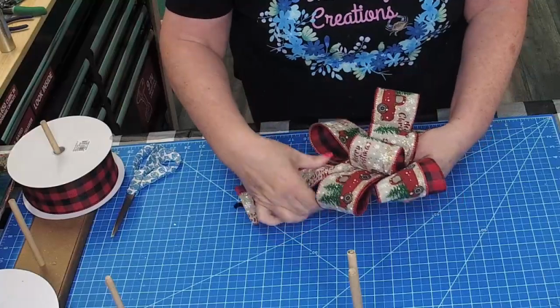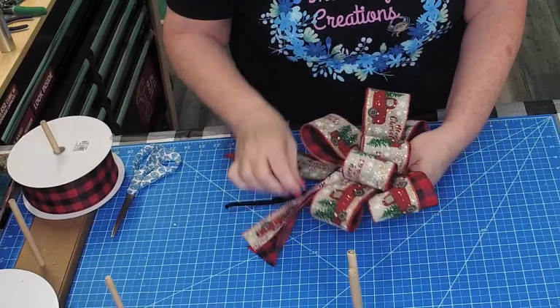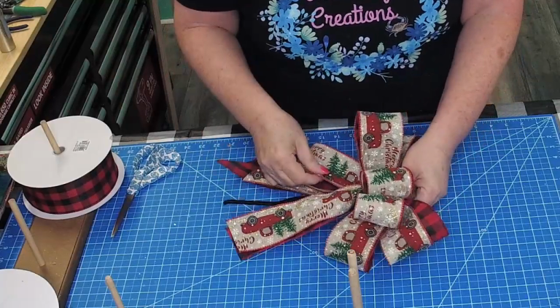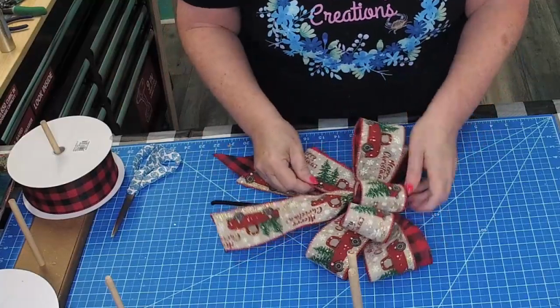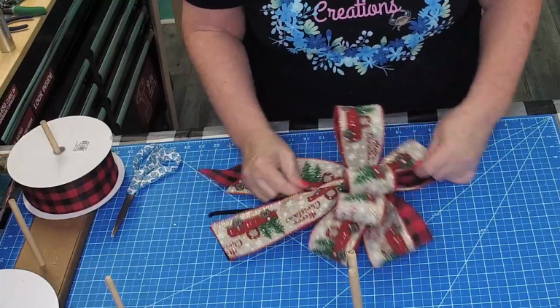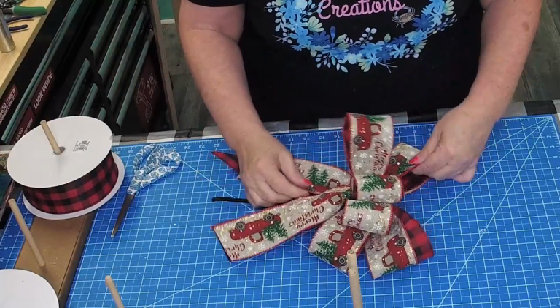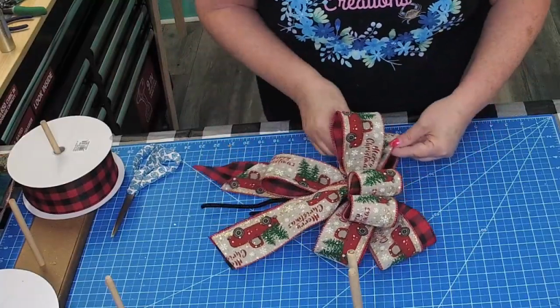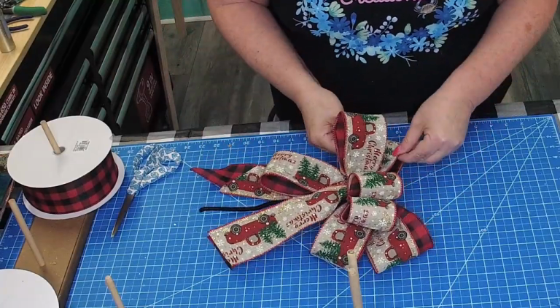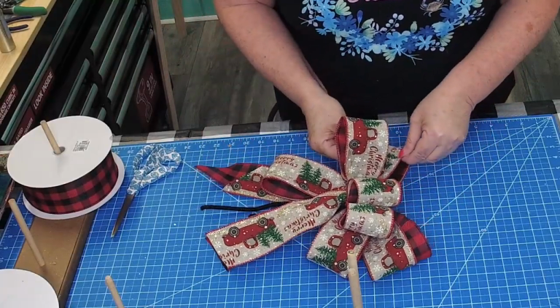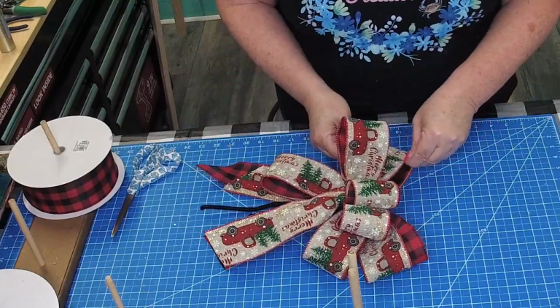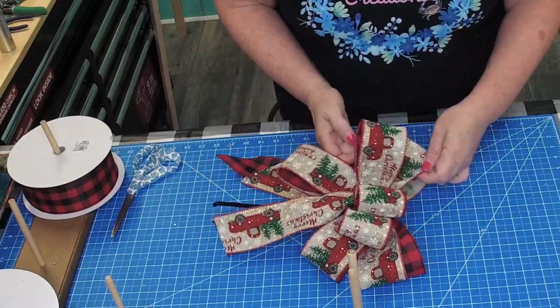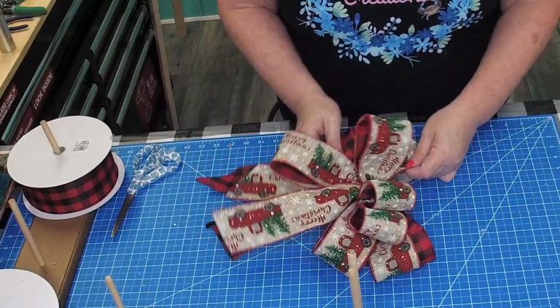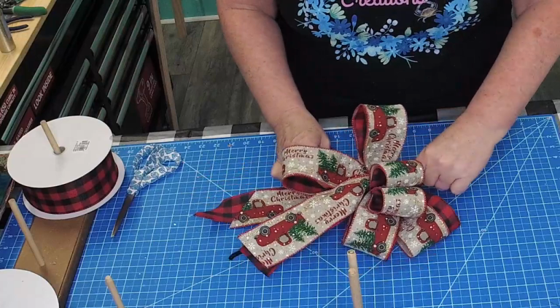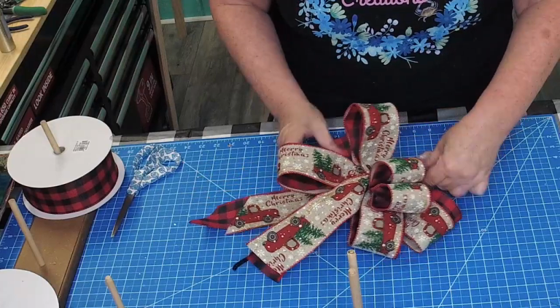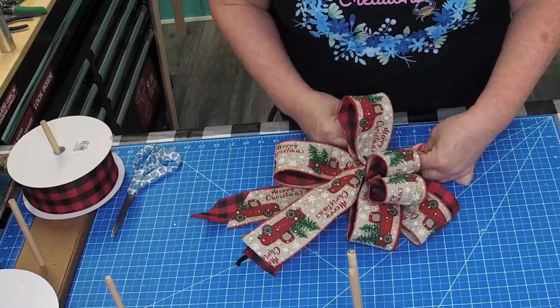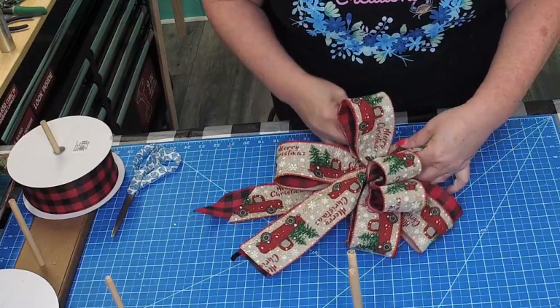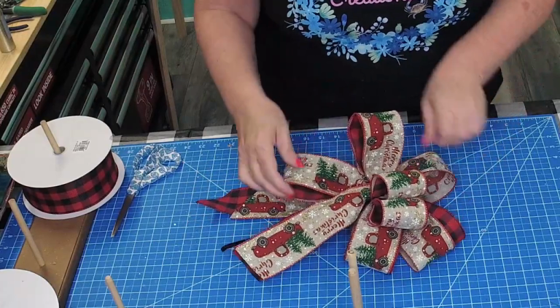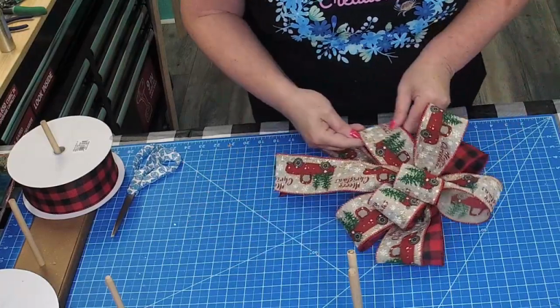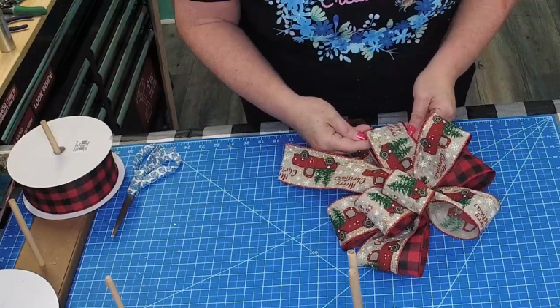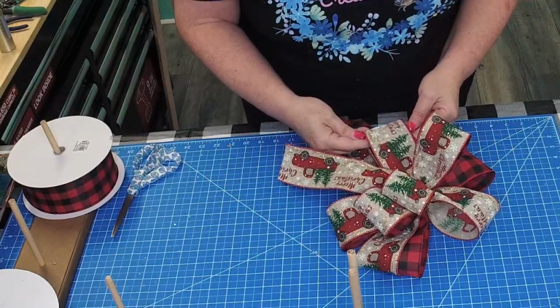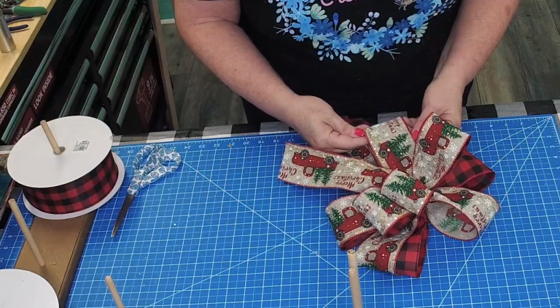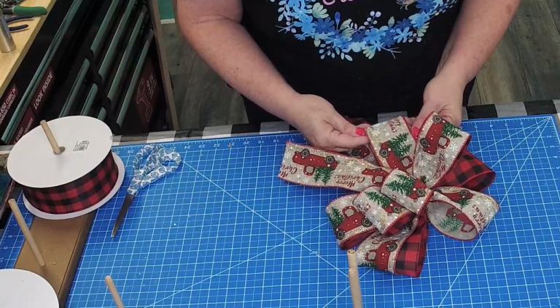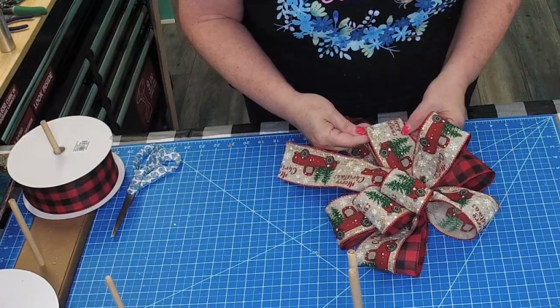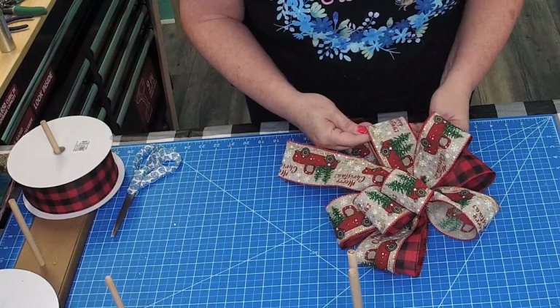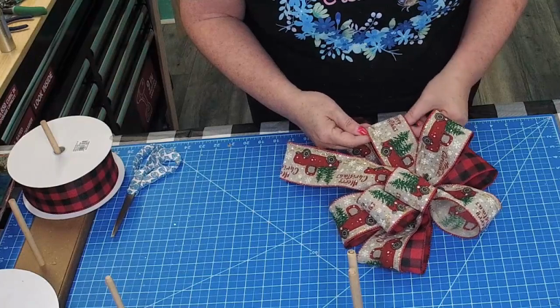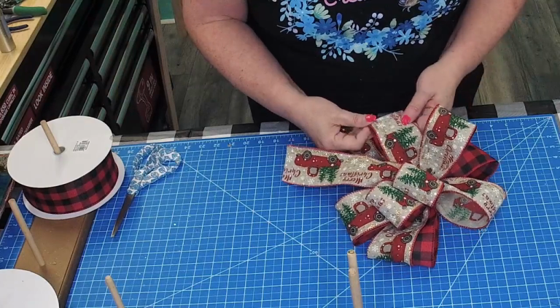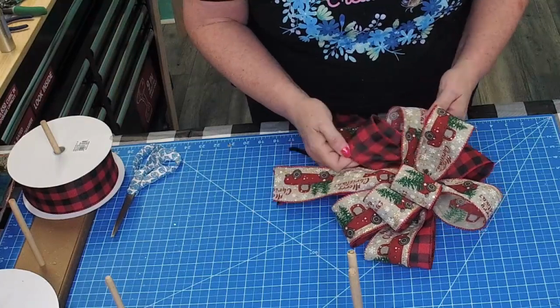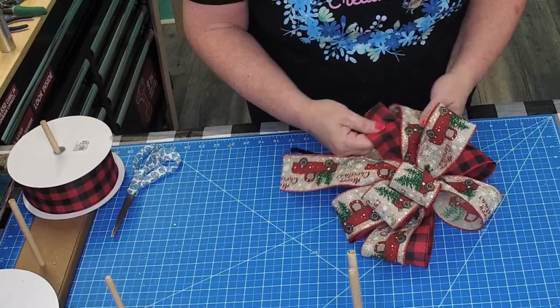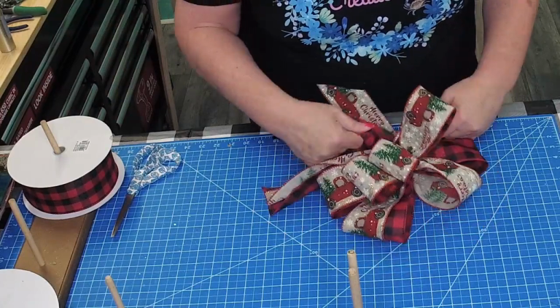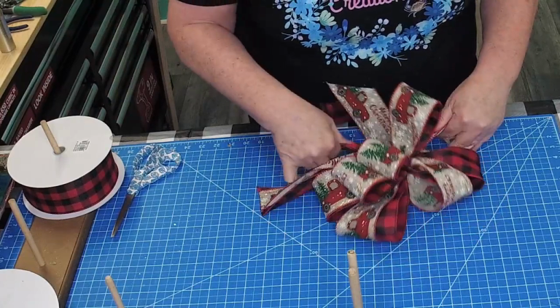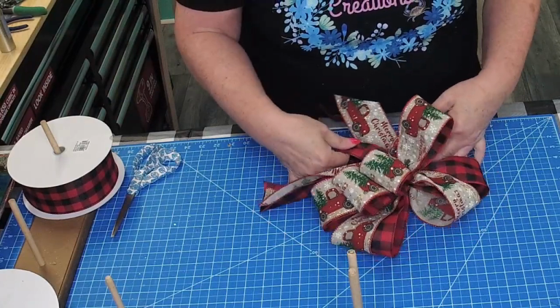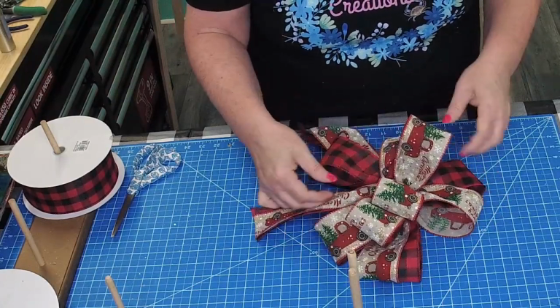Lay your bow down, separate your loops from each other, spread them out. Try to make sure you have them separate so that not two of the same pattern are together.